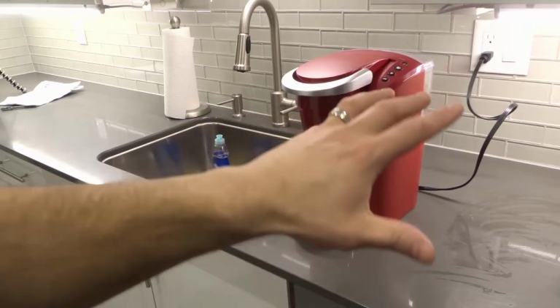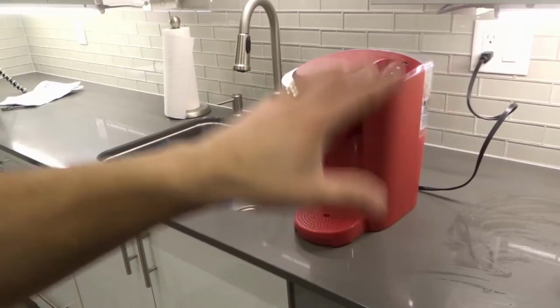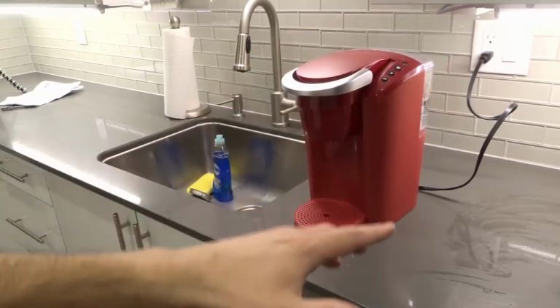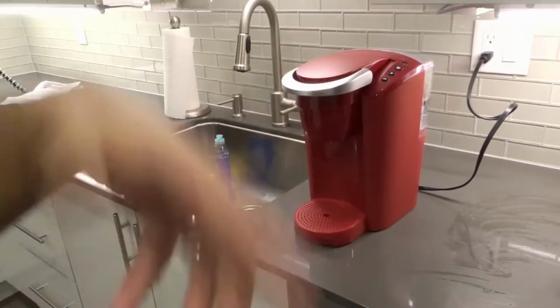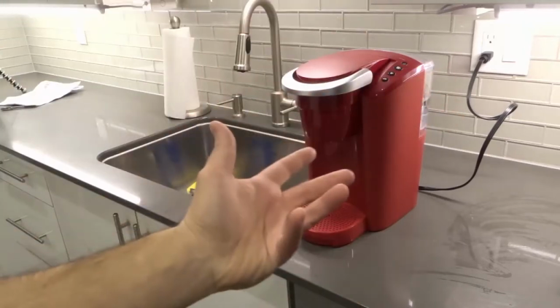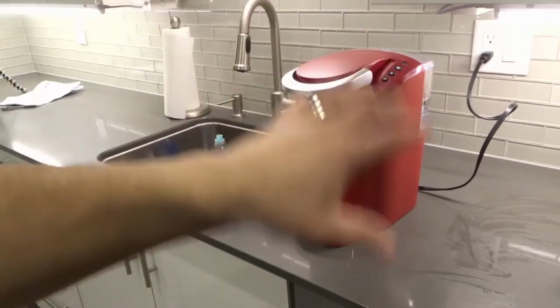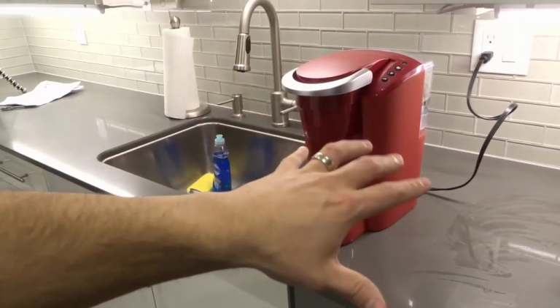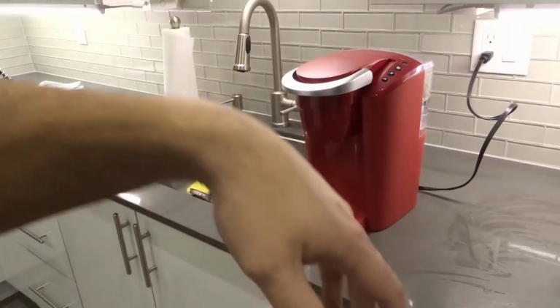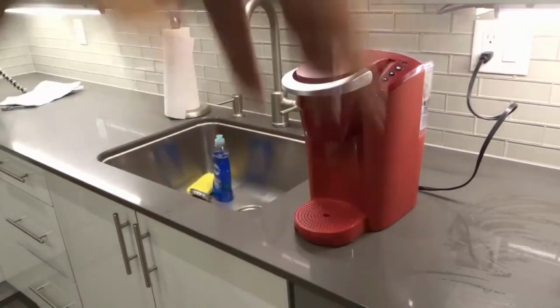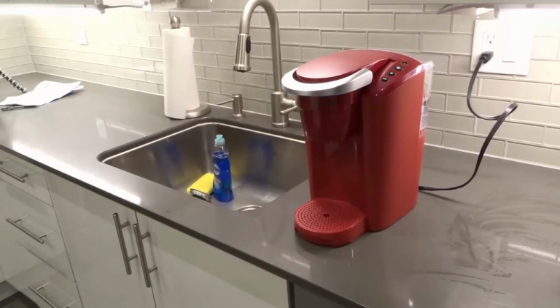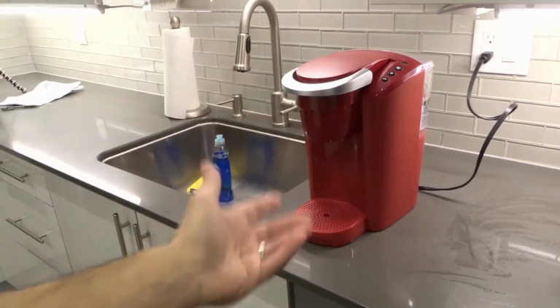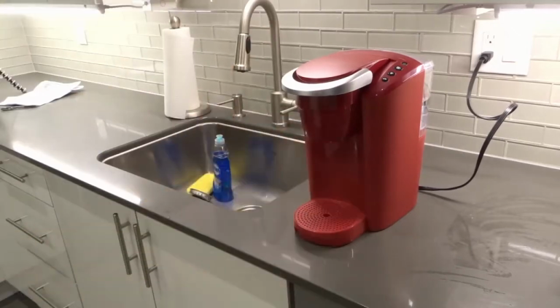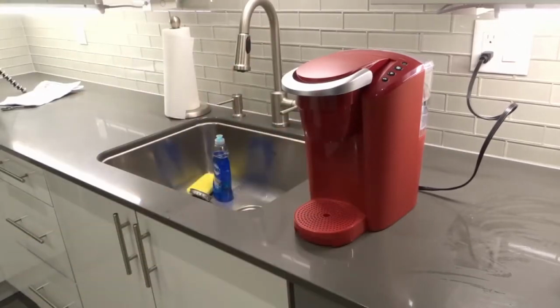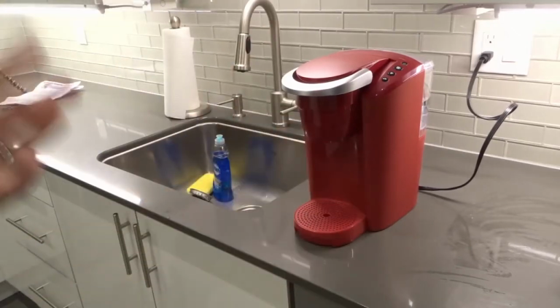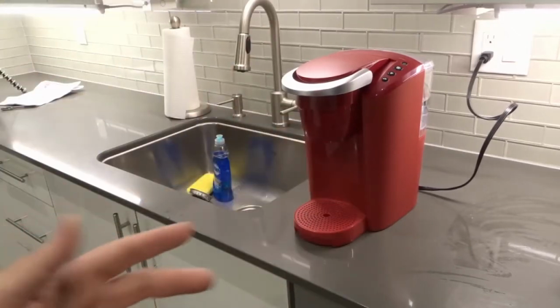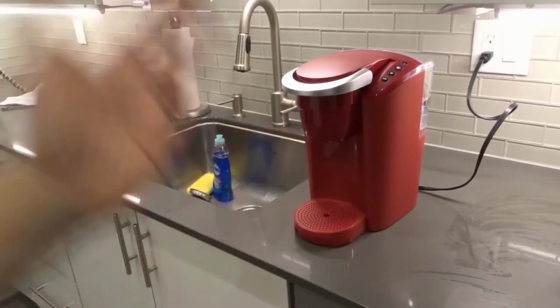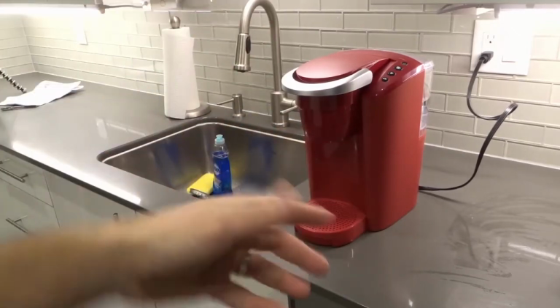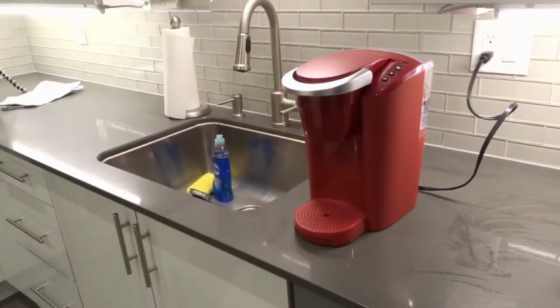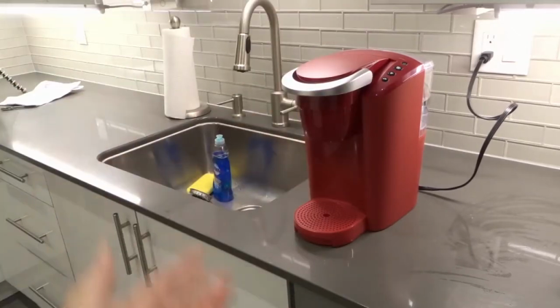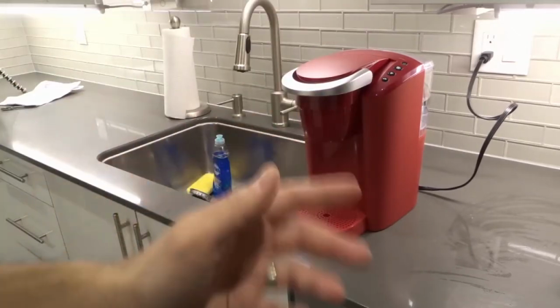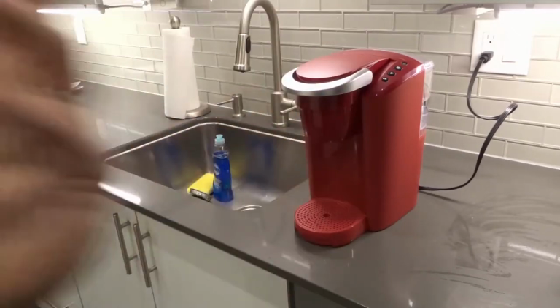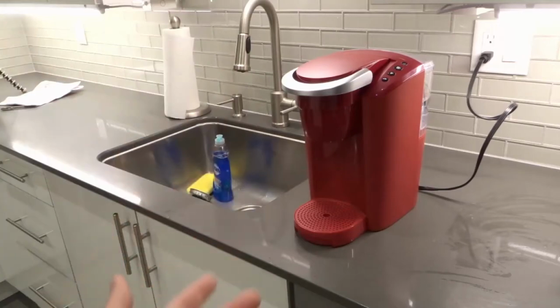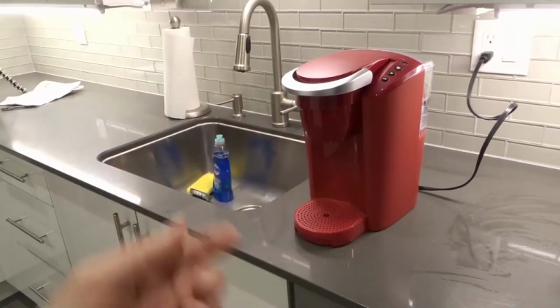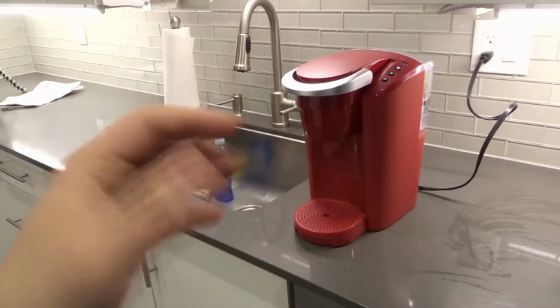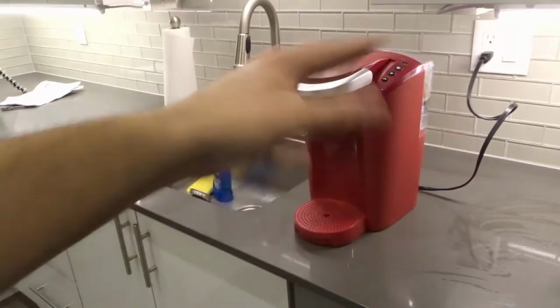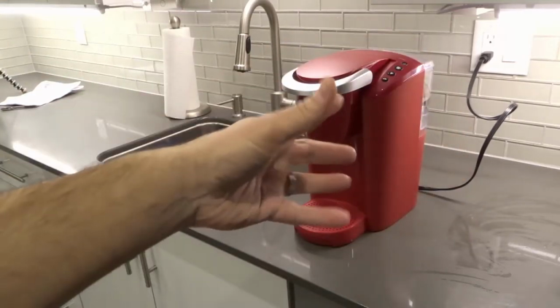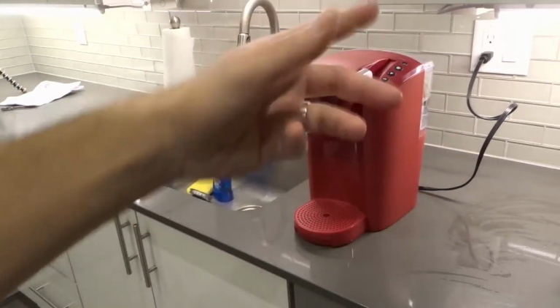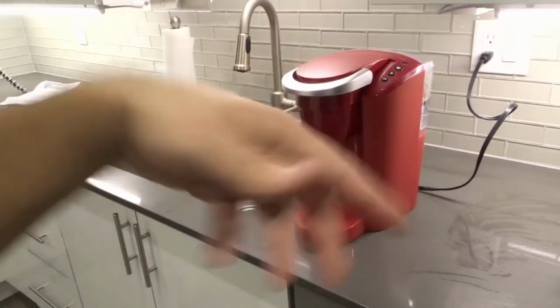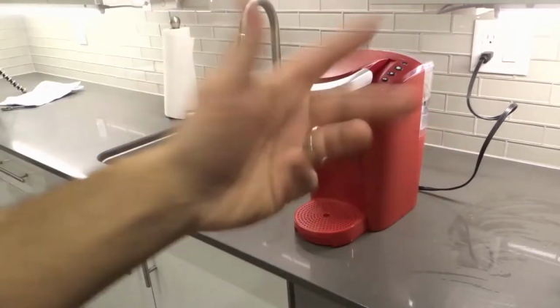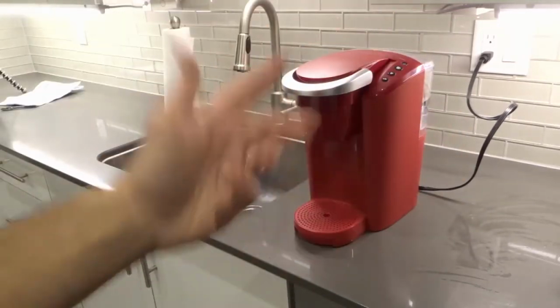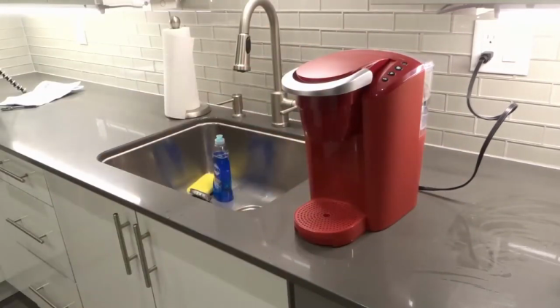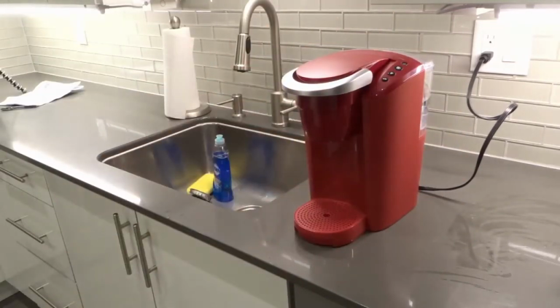There are a few sort of mandatory cleaning things, and then there are a few sort of optional ones. The mandatory ones should be done every couple of weeks, and then the more optional ones should be done once every while as part of regular maintenance.